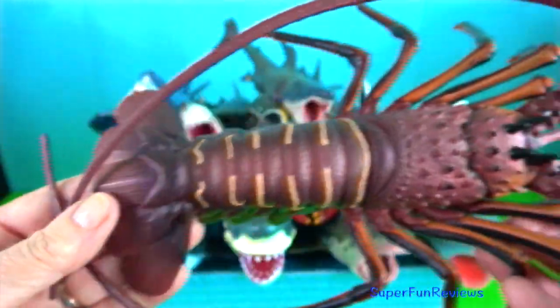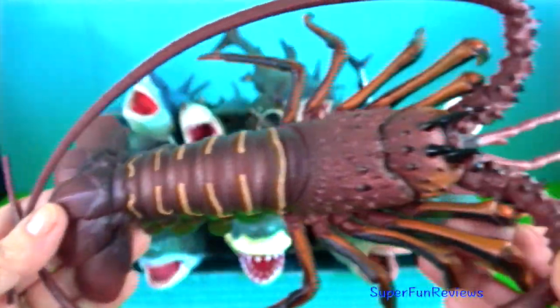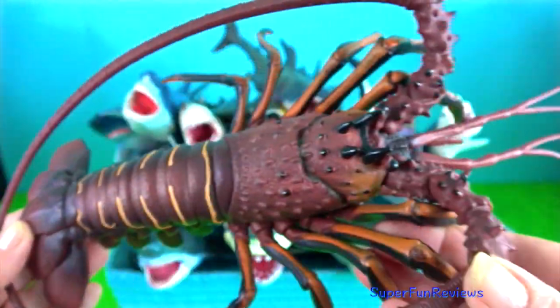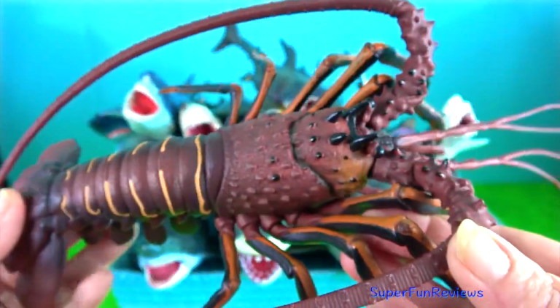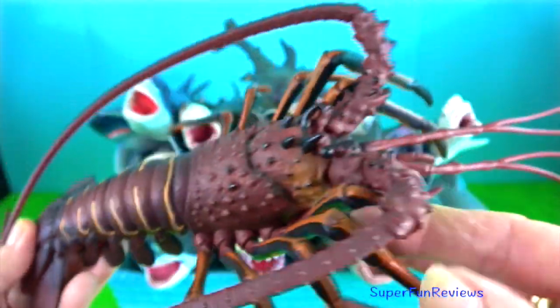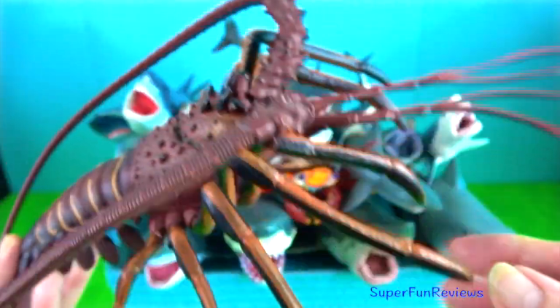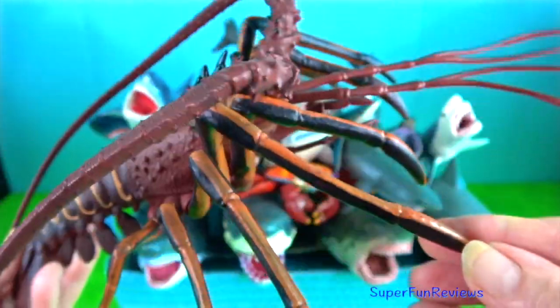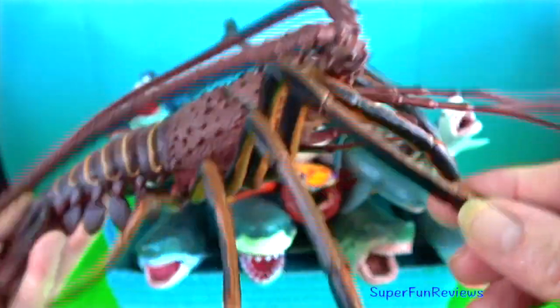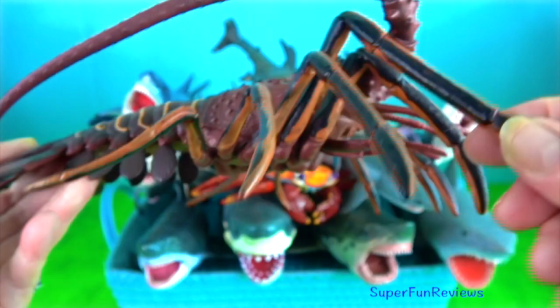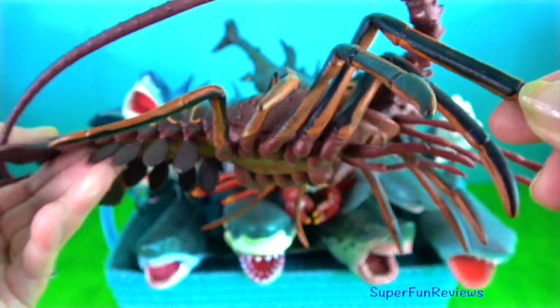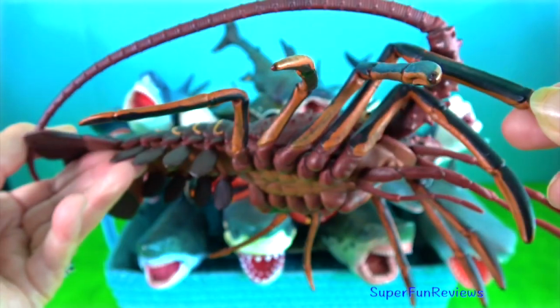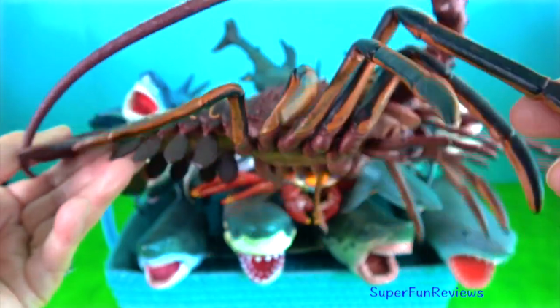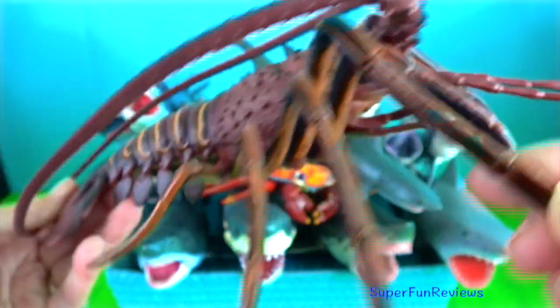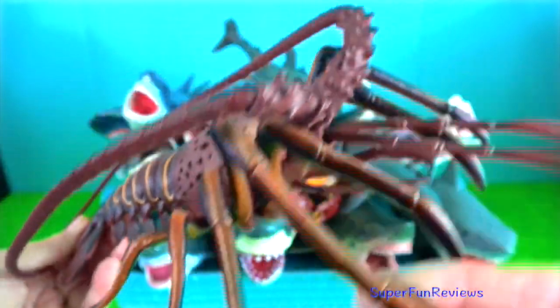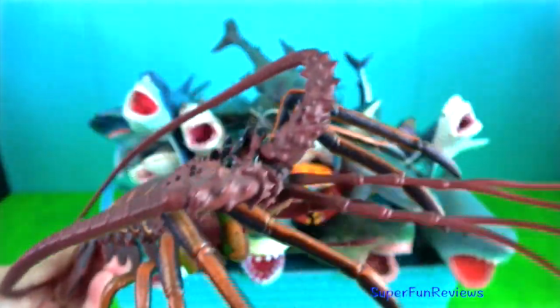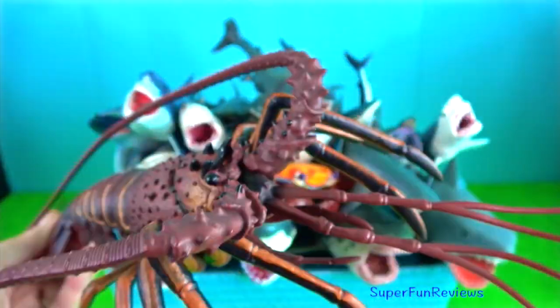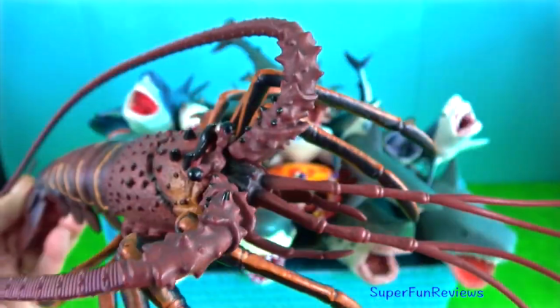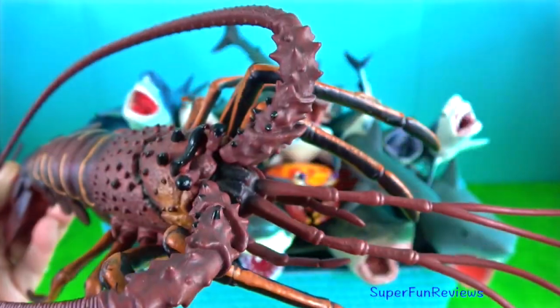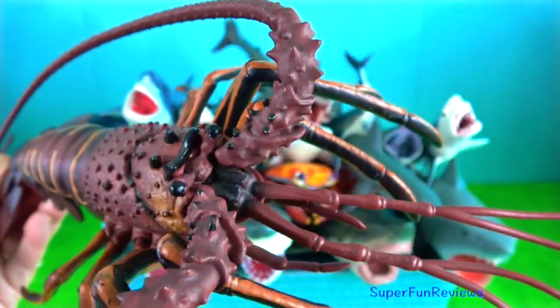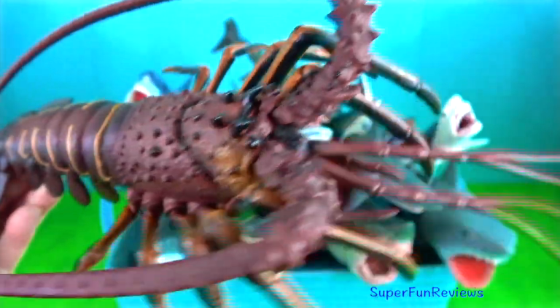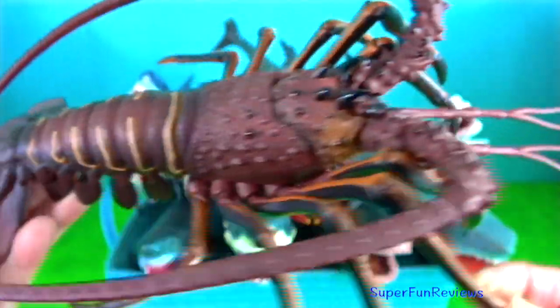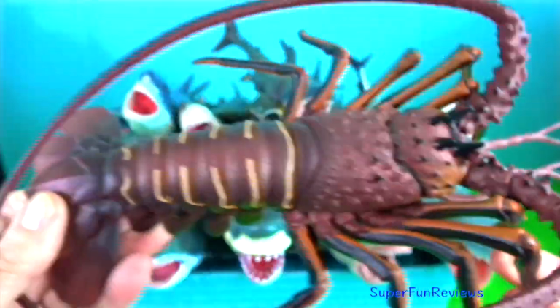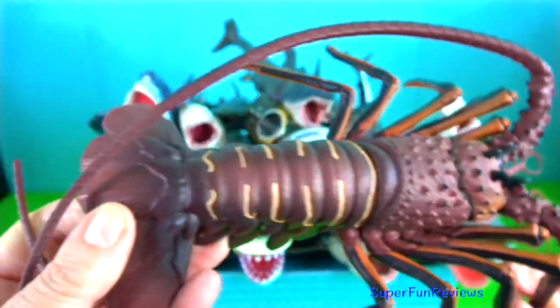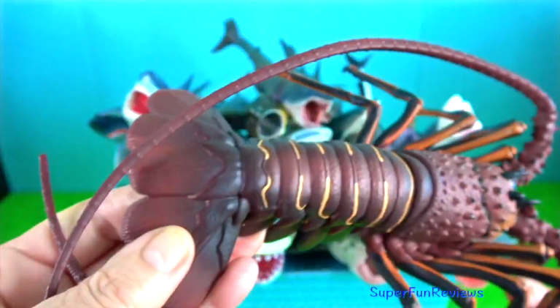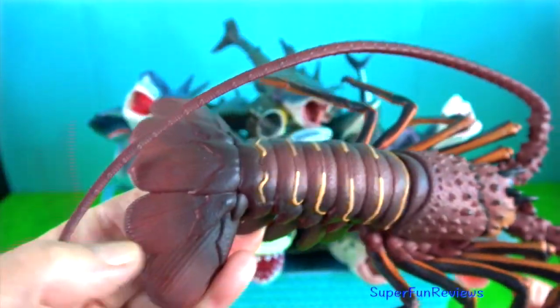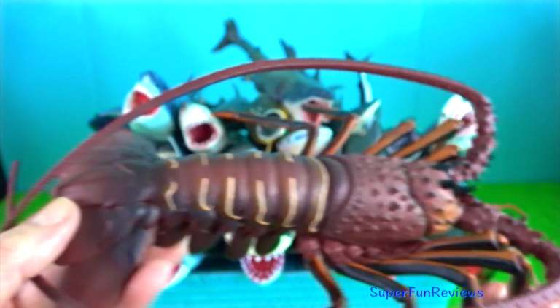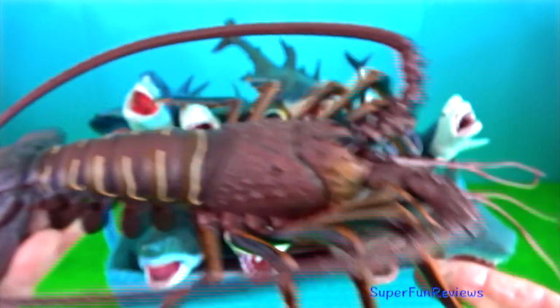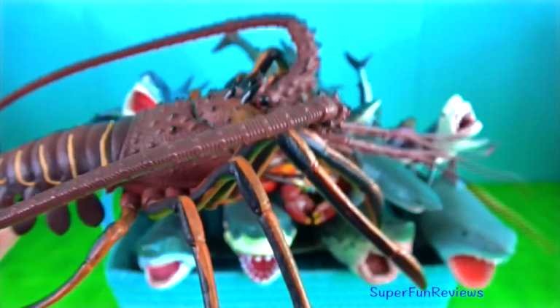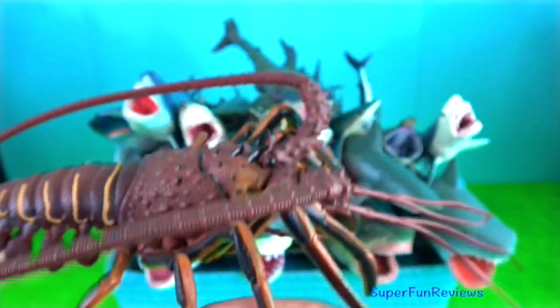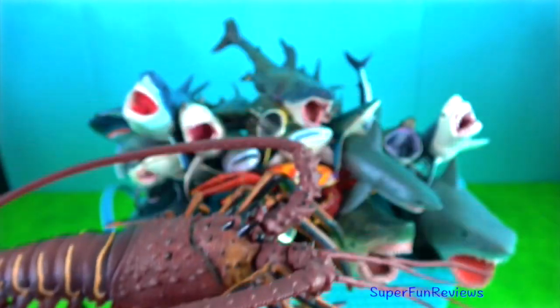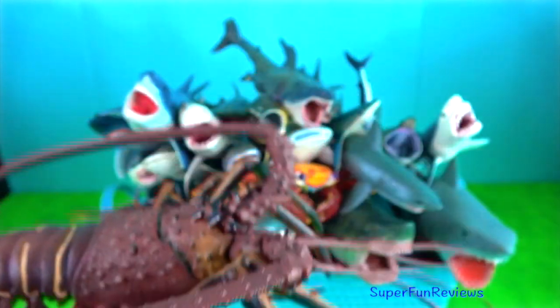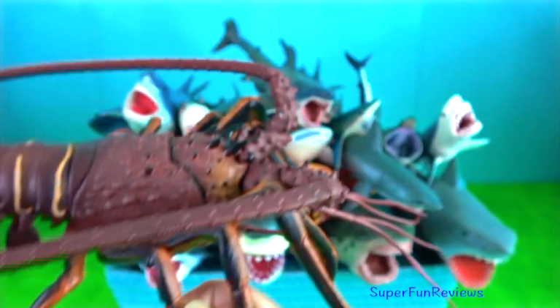Spiny lobster. They have long antennas instead of claws and they are found in tropical warmer waters.